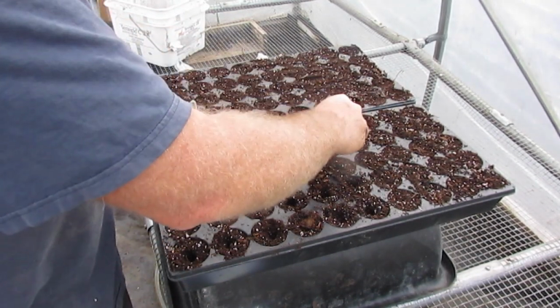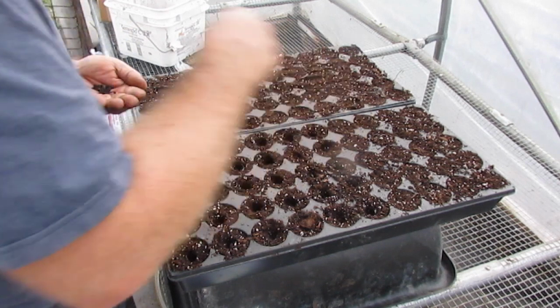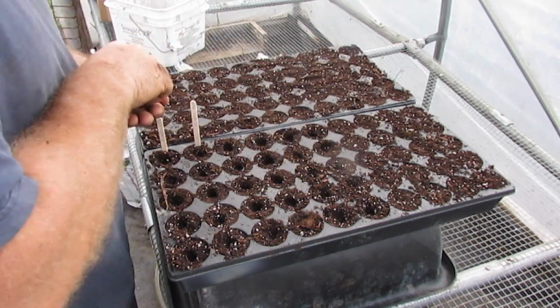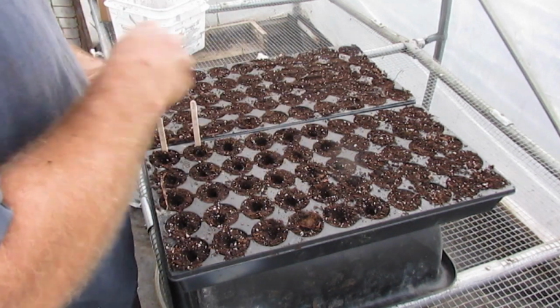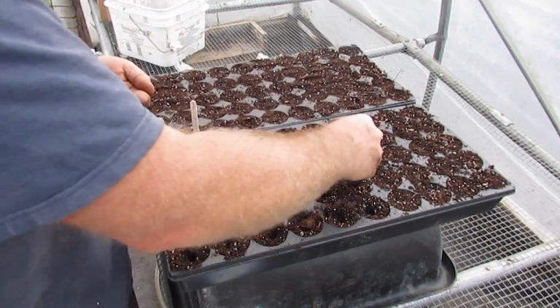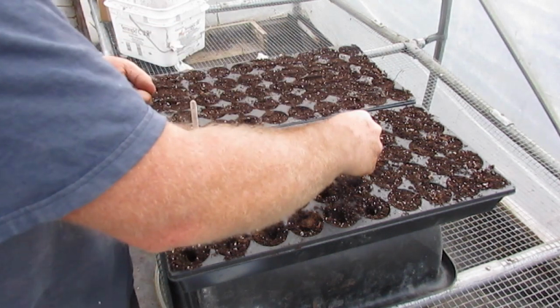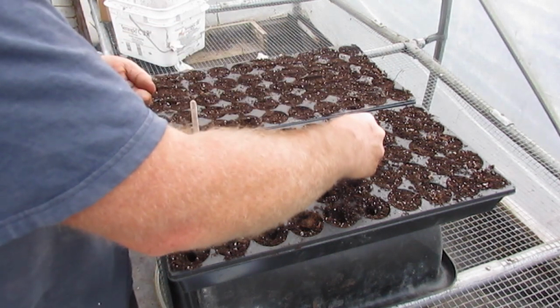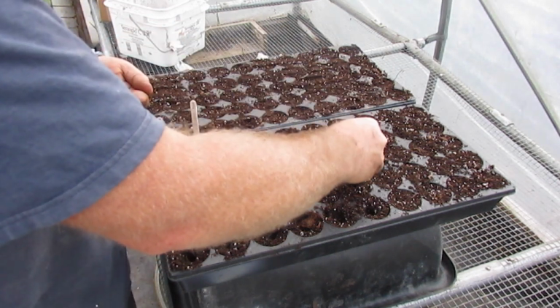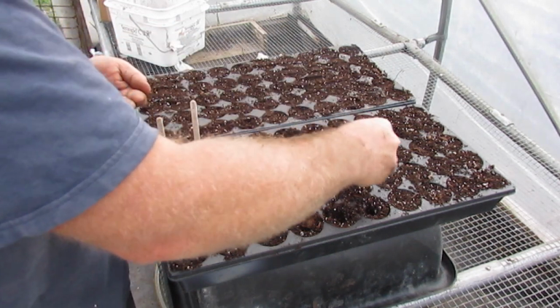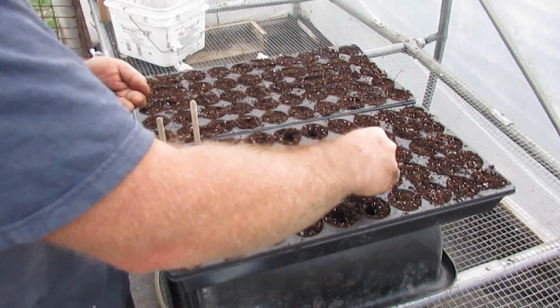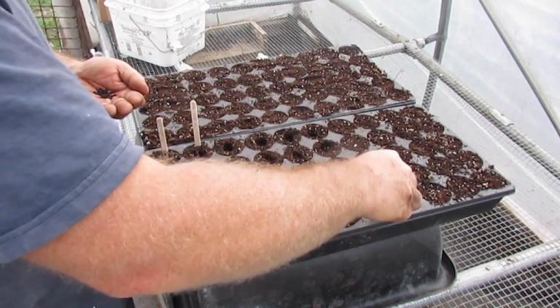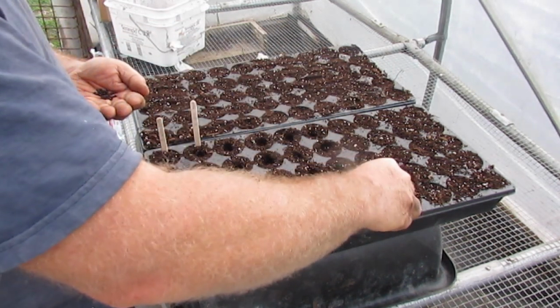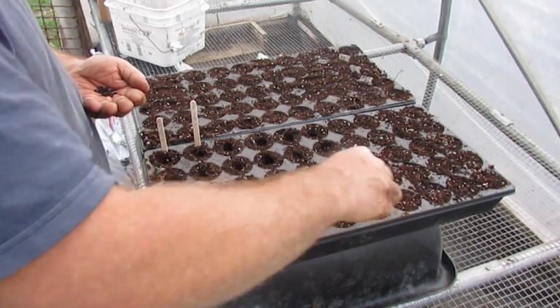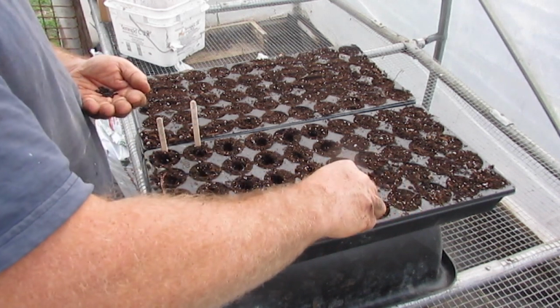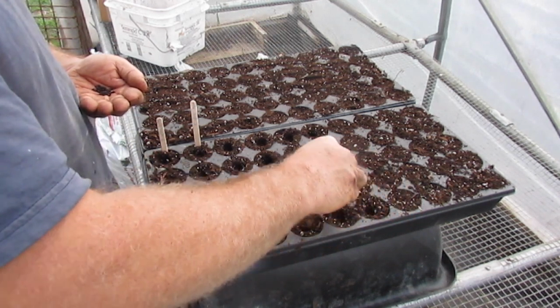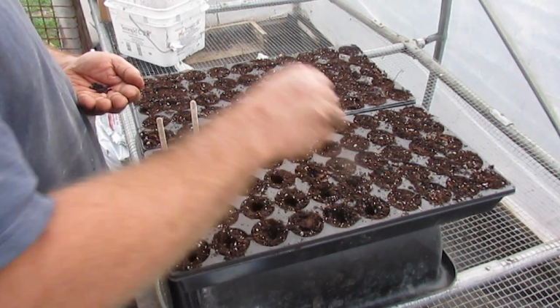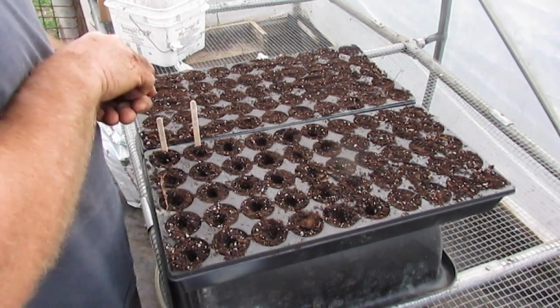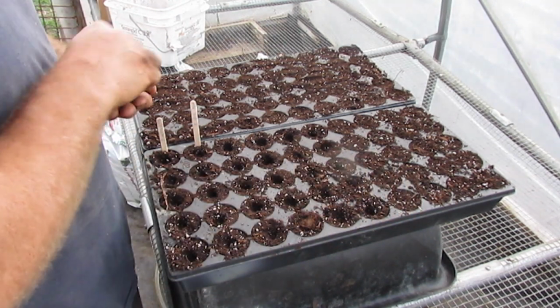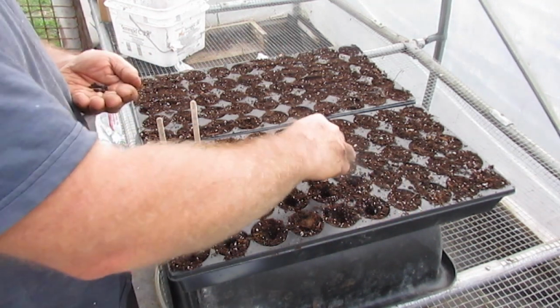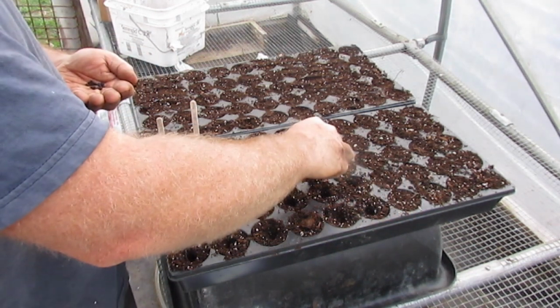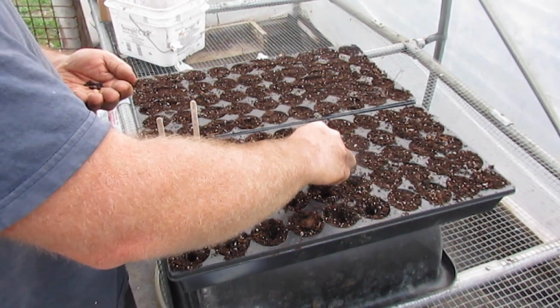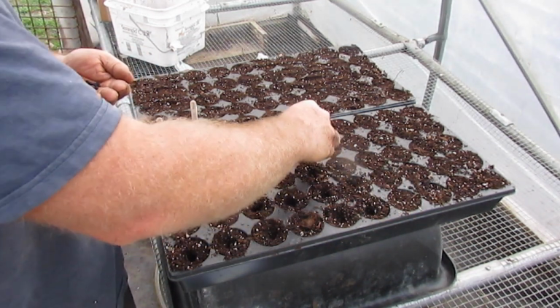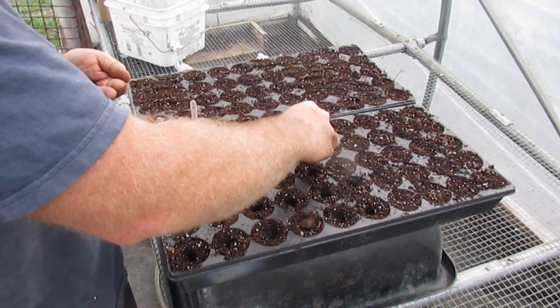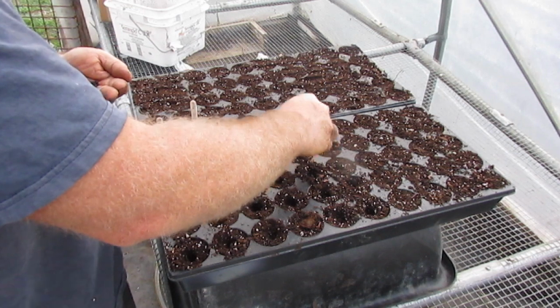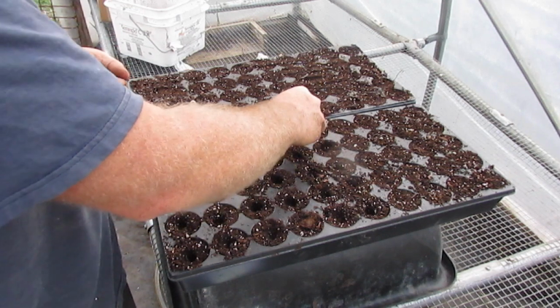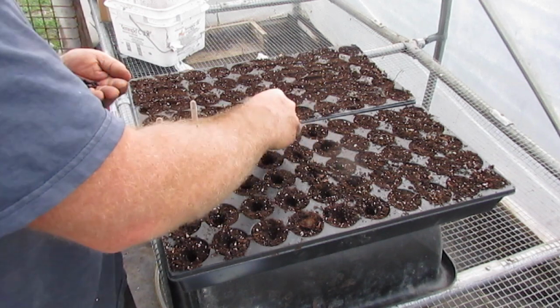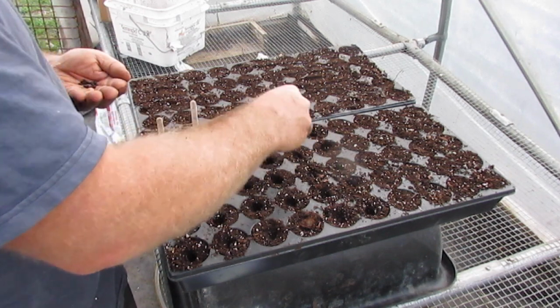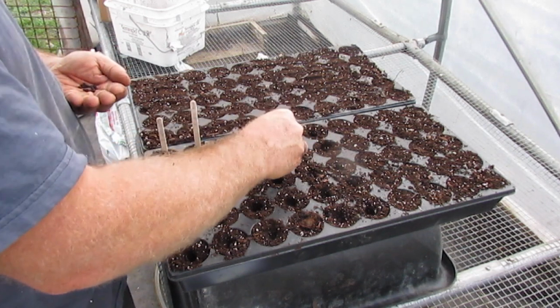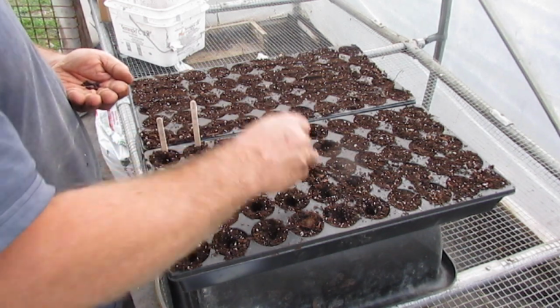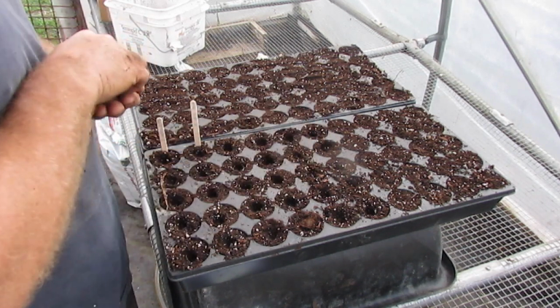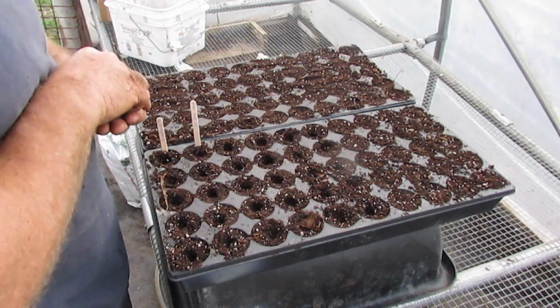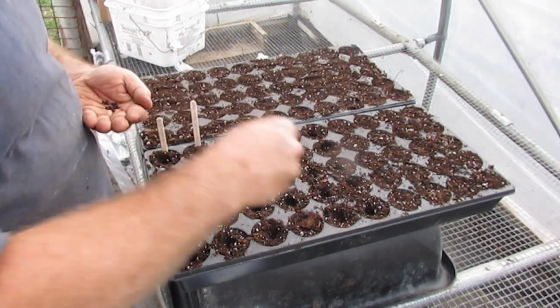Where I'm going to put two seeds is this Reed's Bushy Bloomer coming from Farmer Mike — he gave me a little bit more seed so I'm going to just double it up.